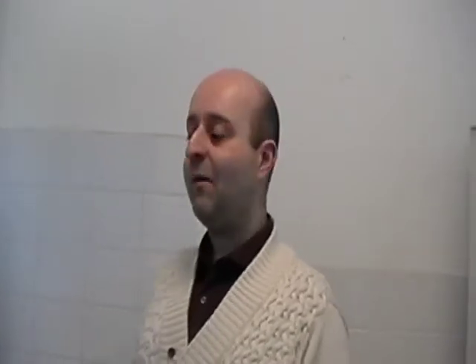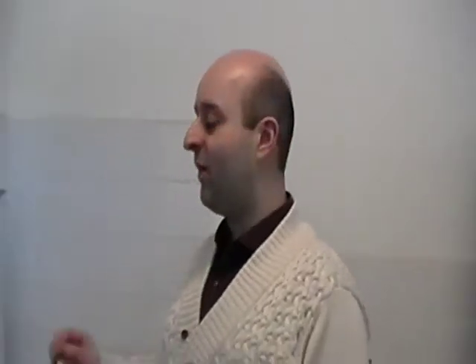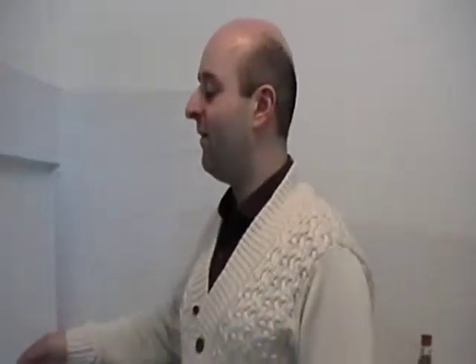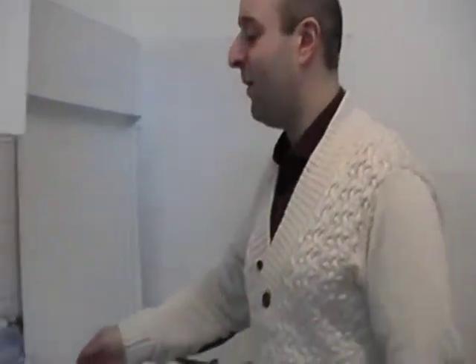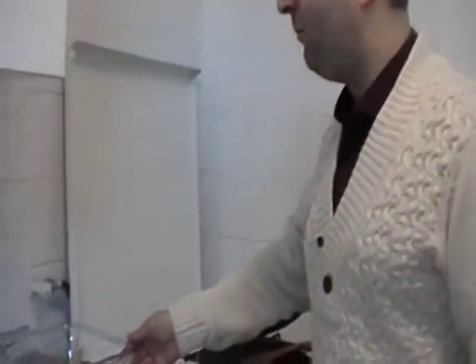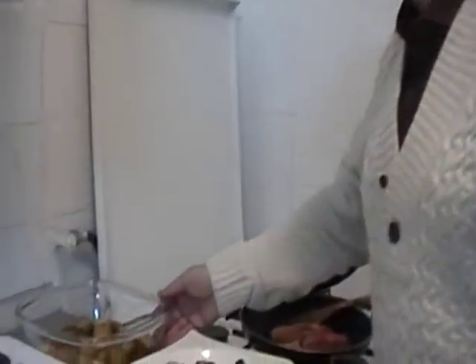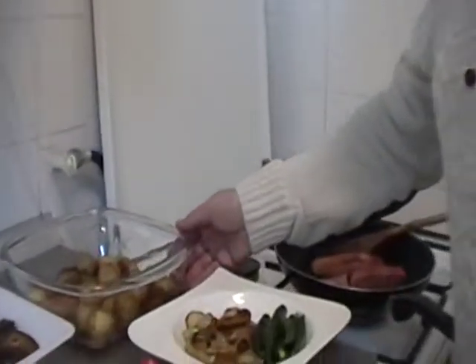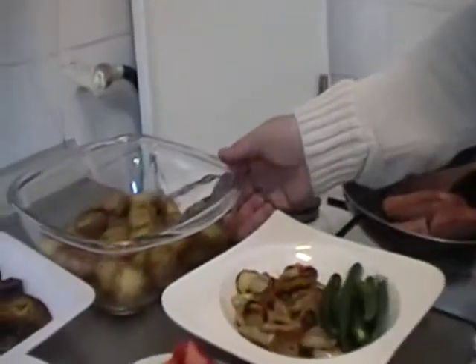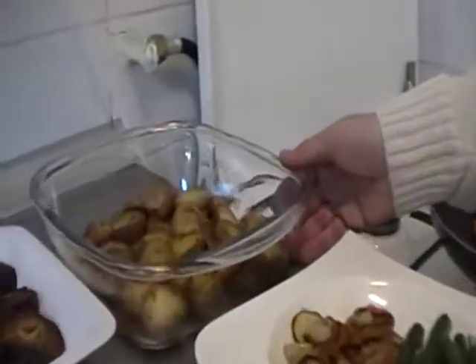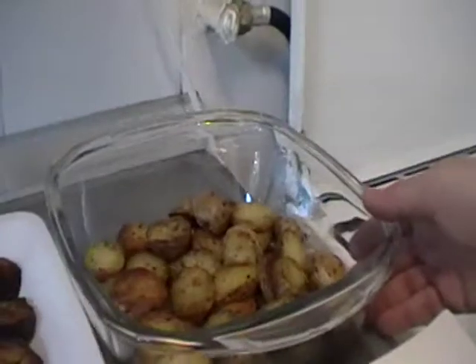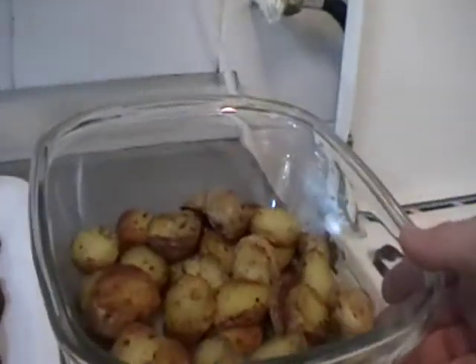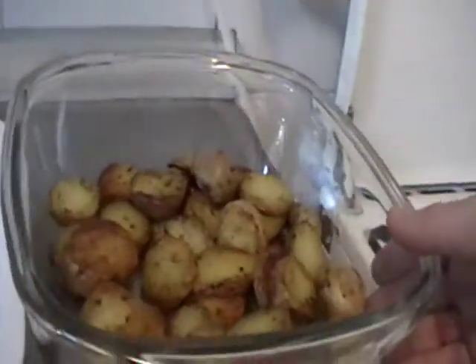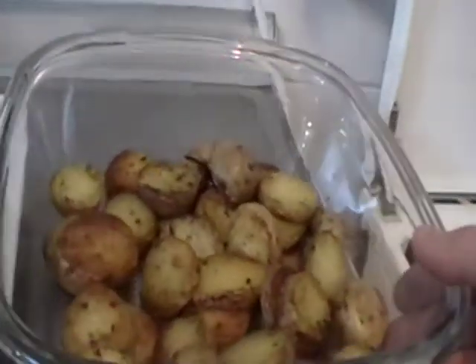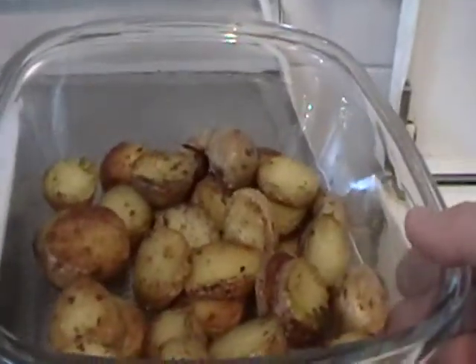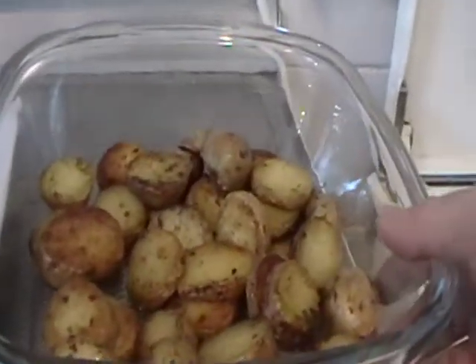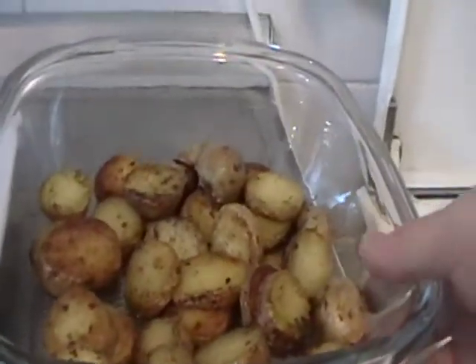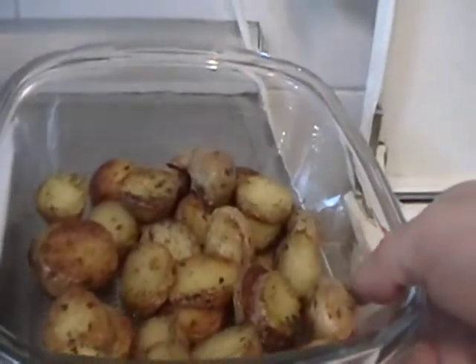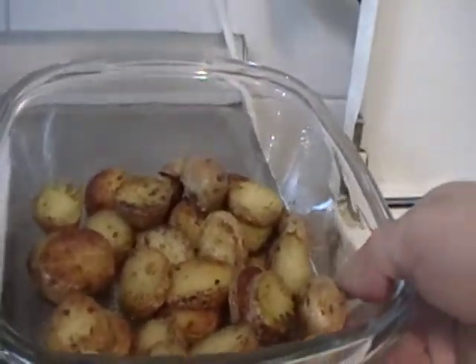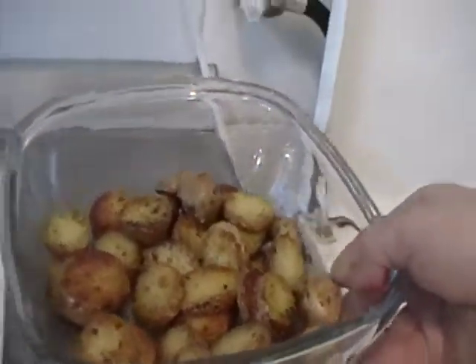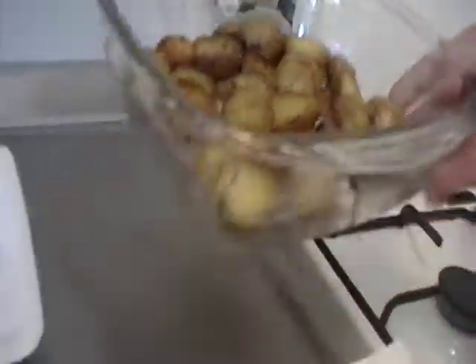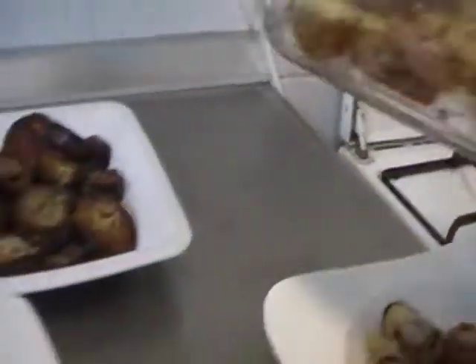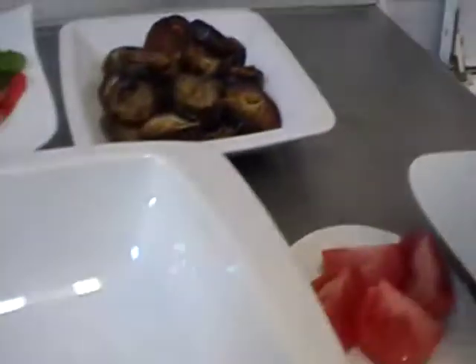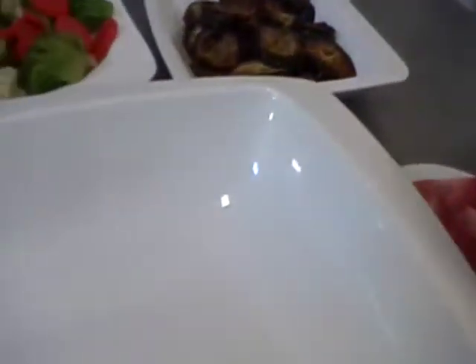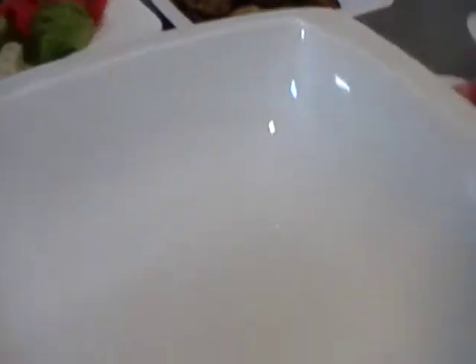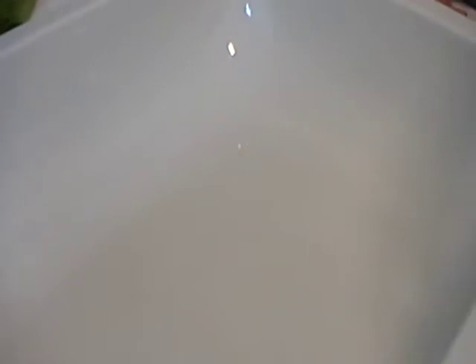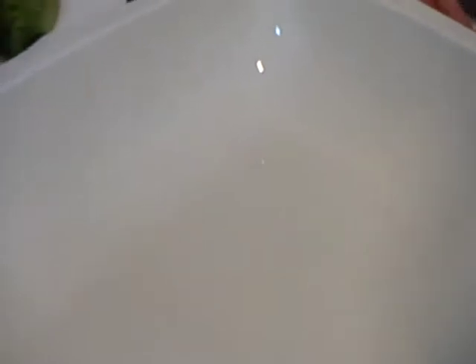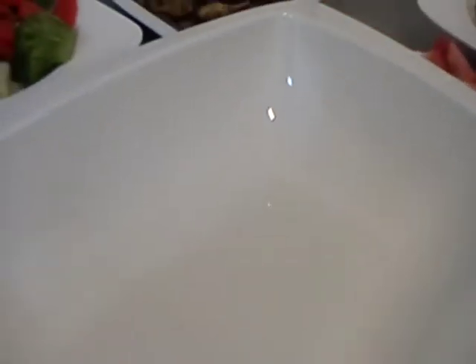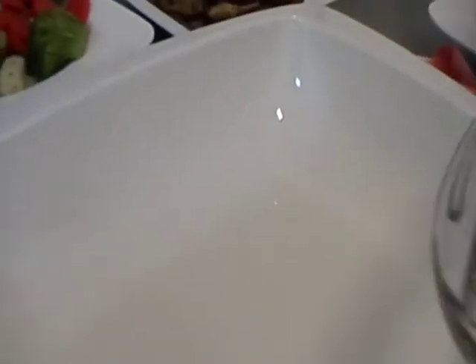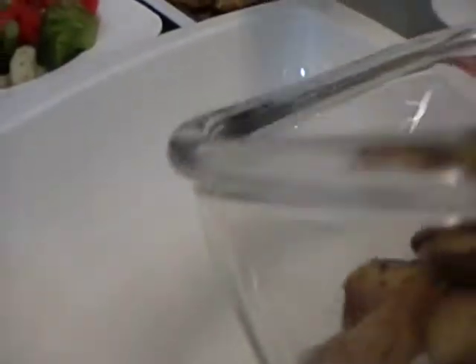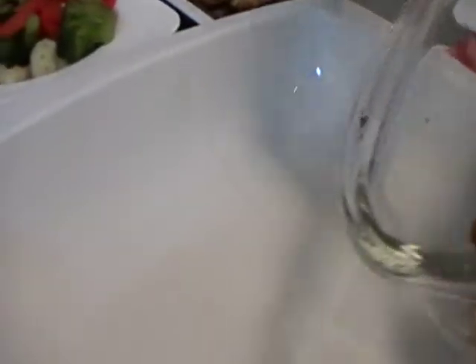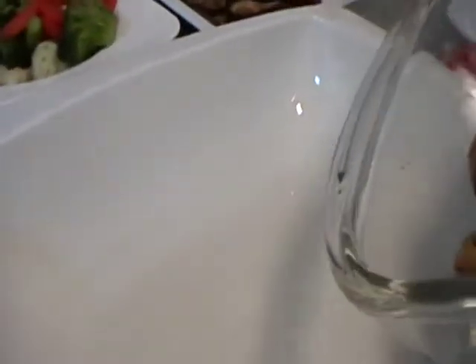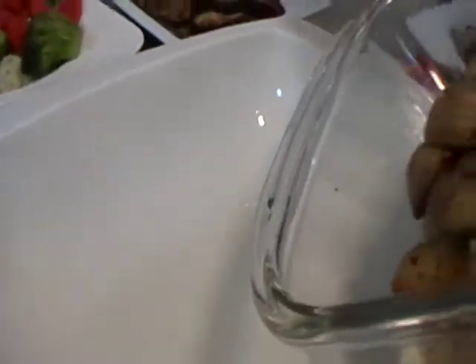I have fried potatoes with parsley in oil. Put the fried potatoes in the dish plate.